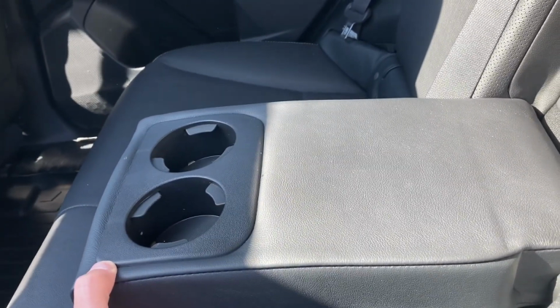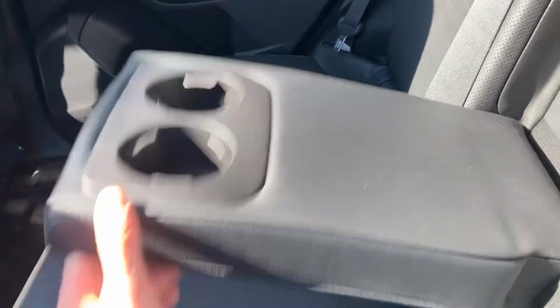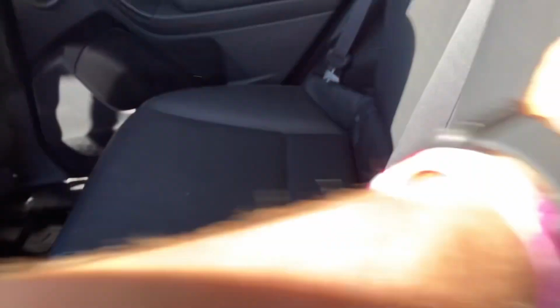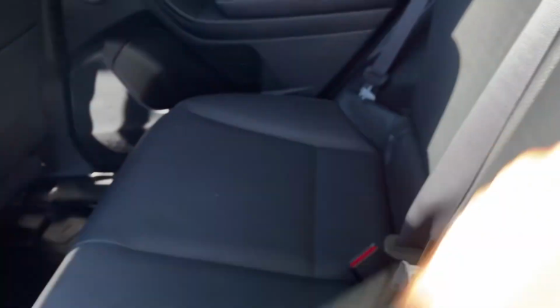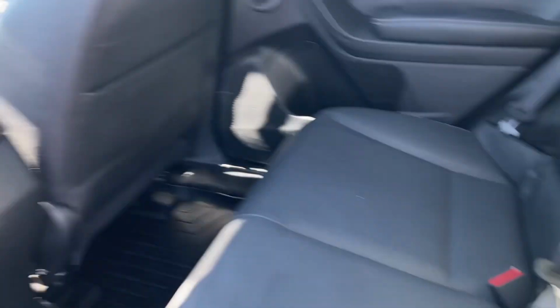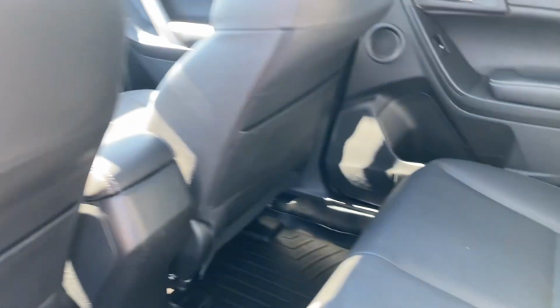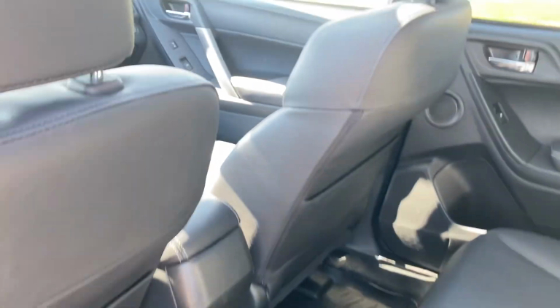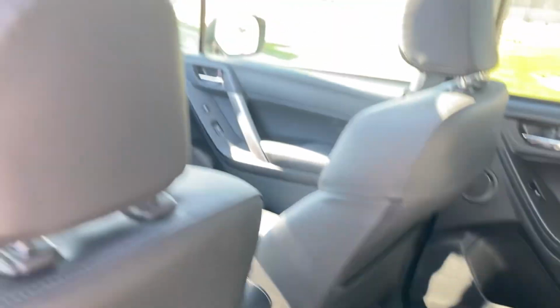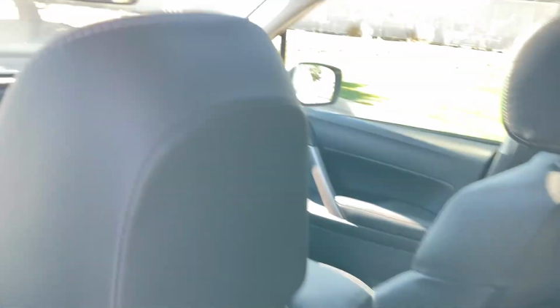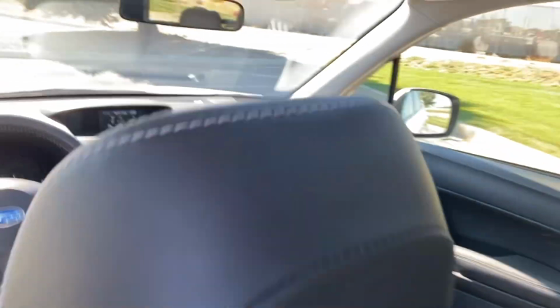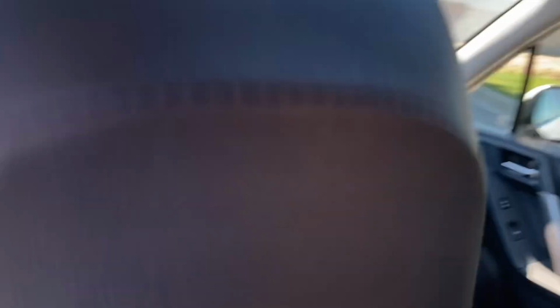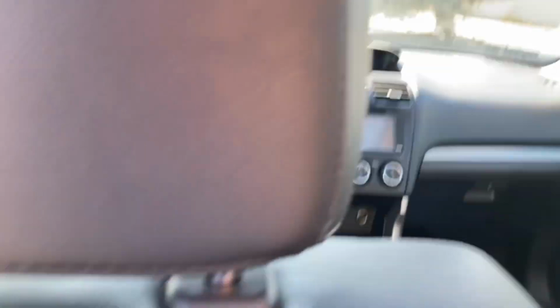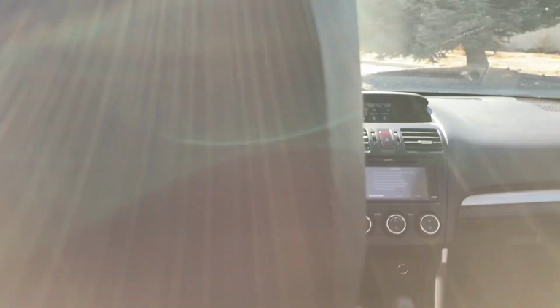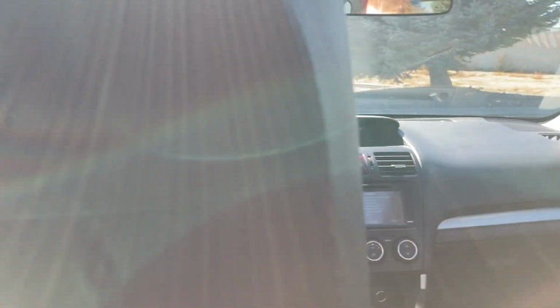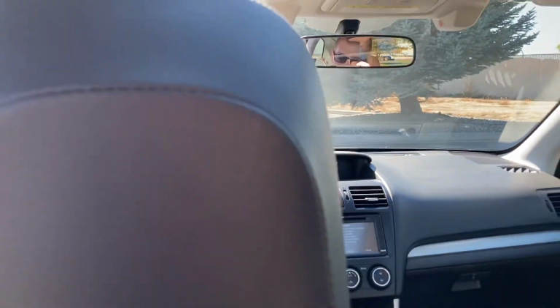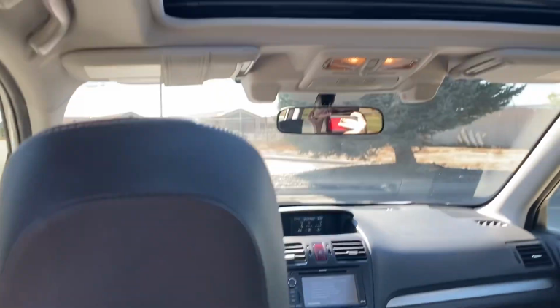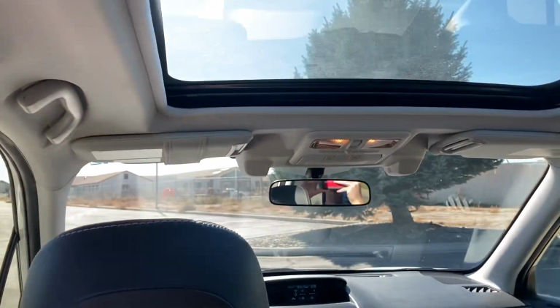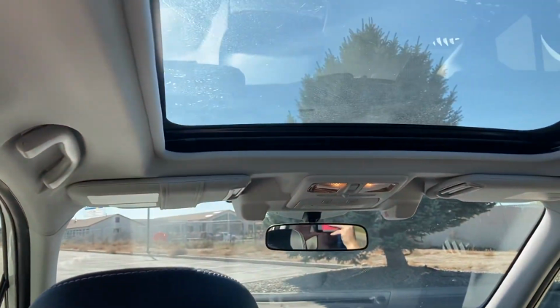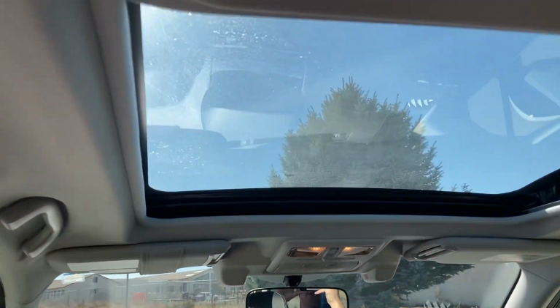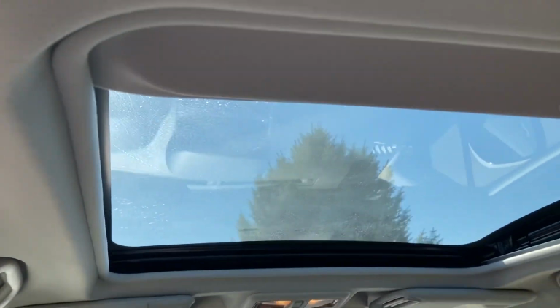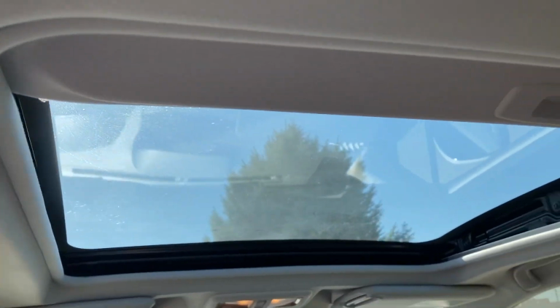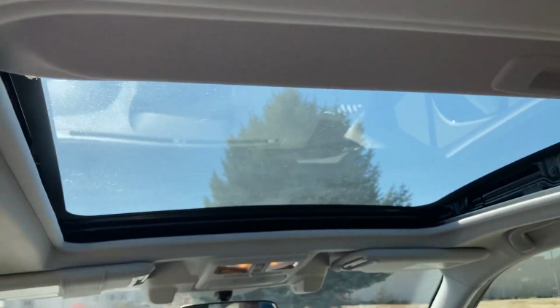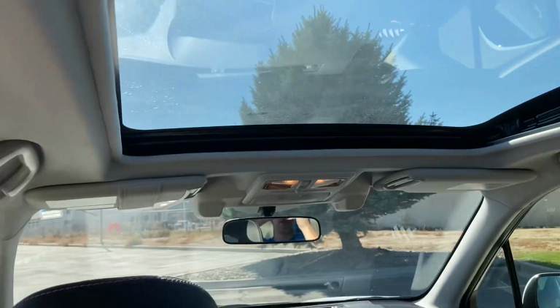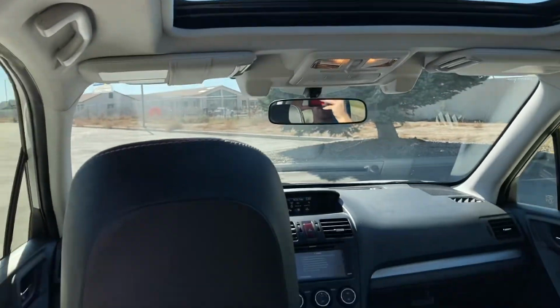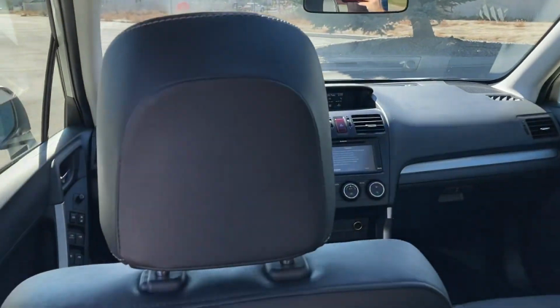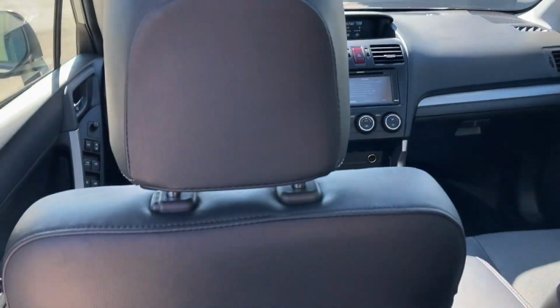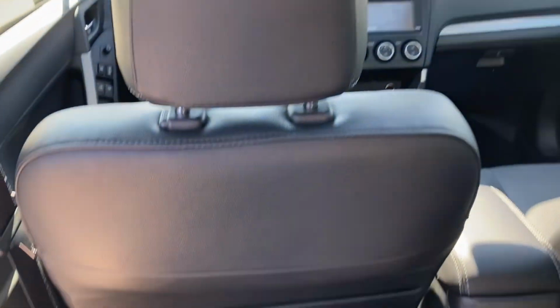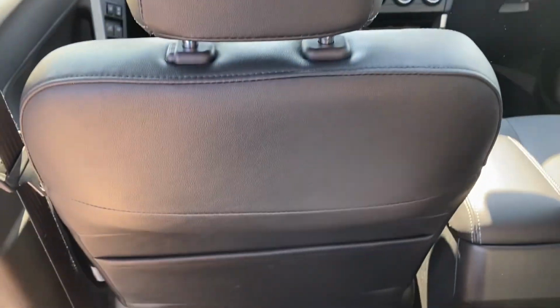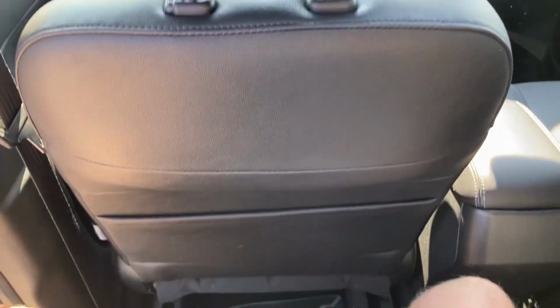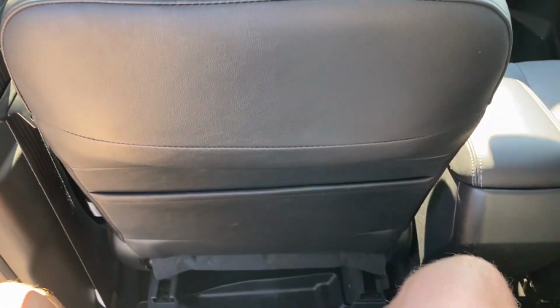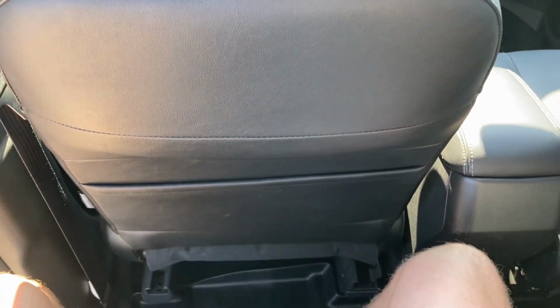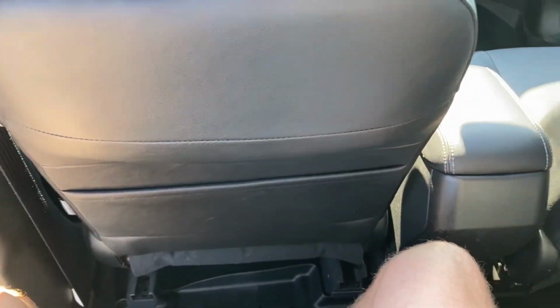Sitting behind myself at five foot eleven, this is my view — lots of room. Not bad at all.